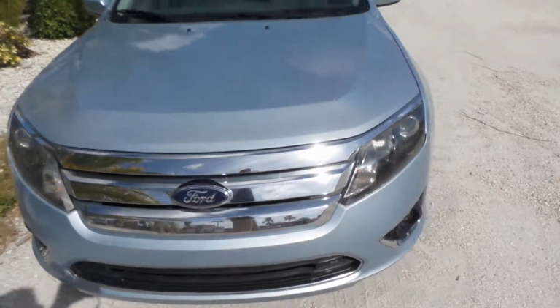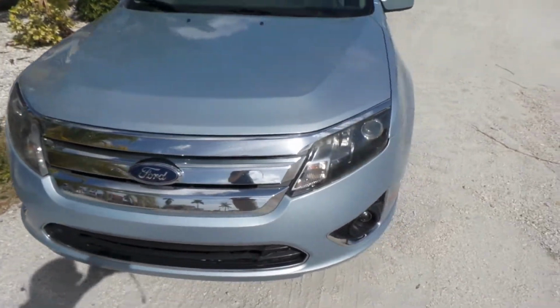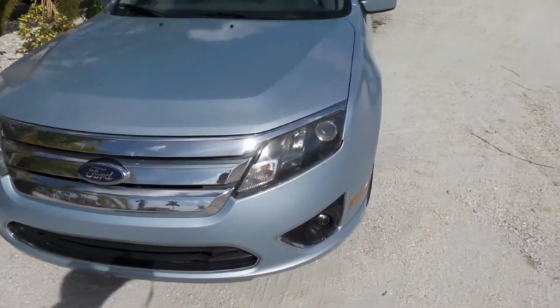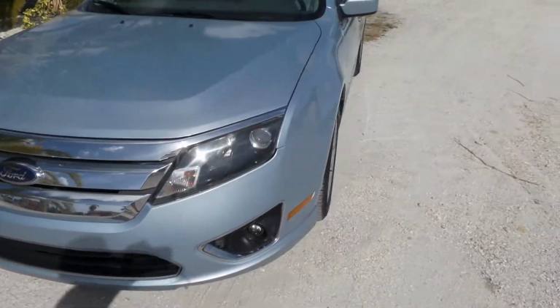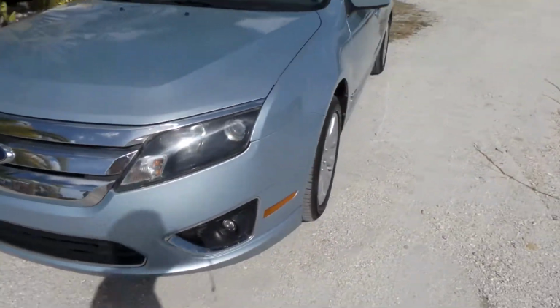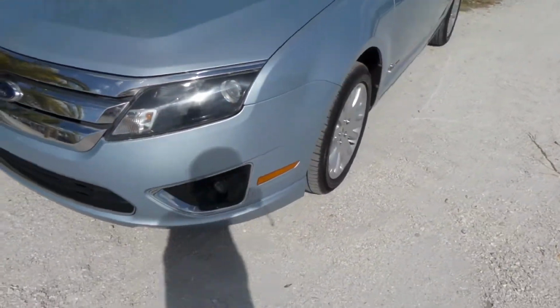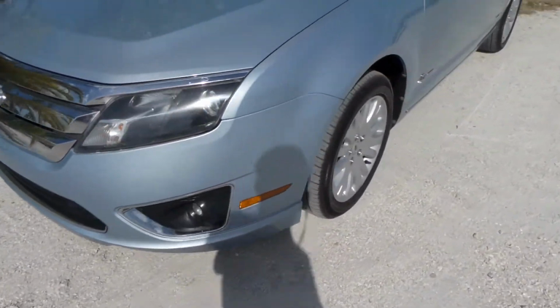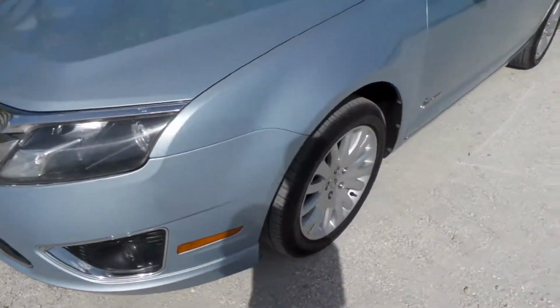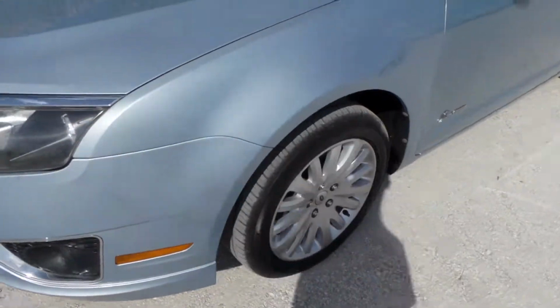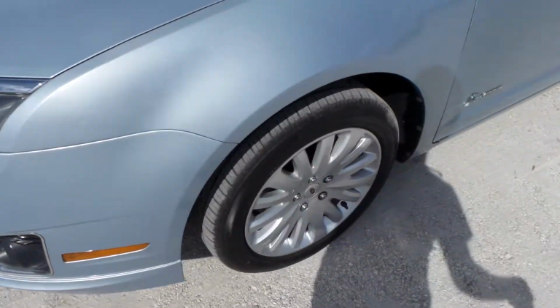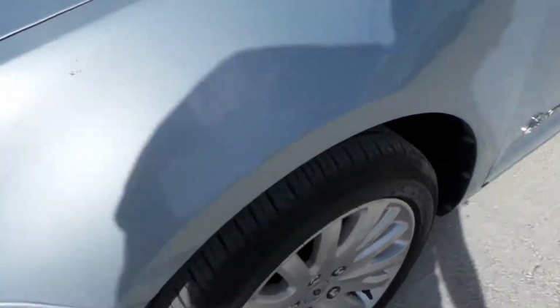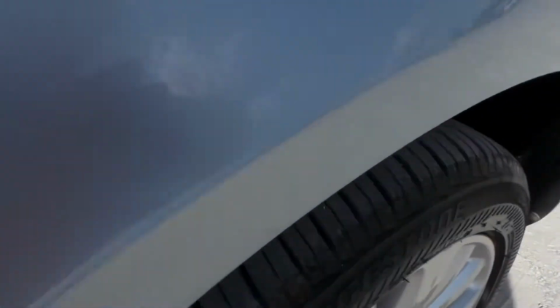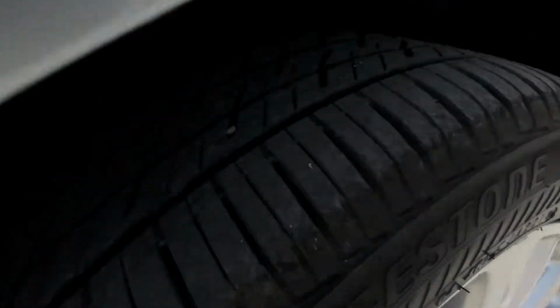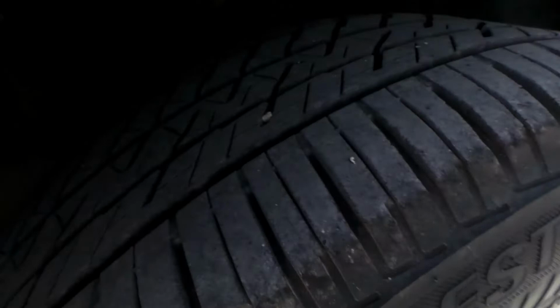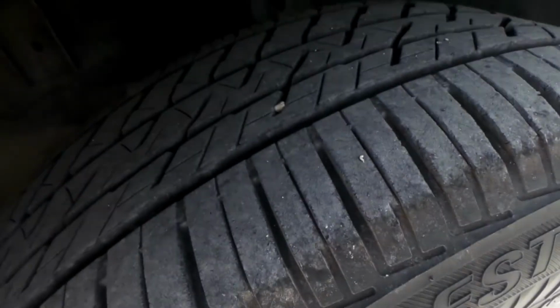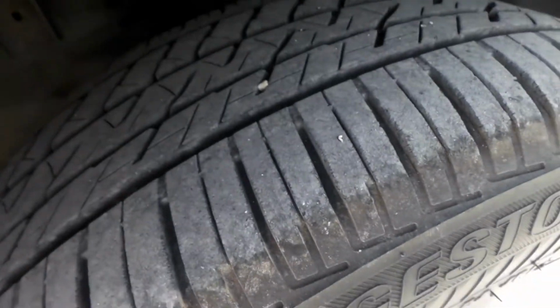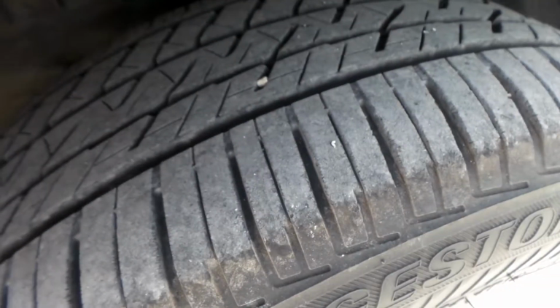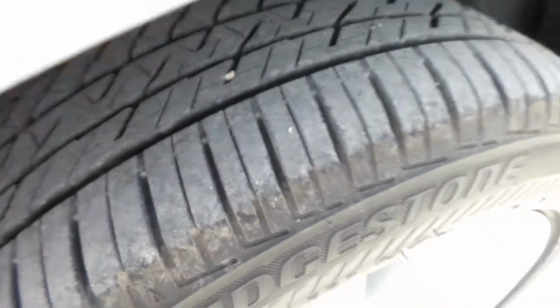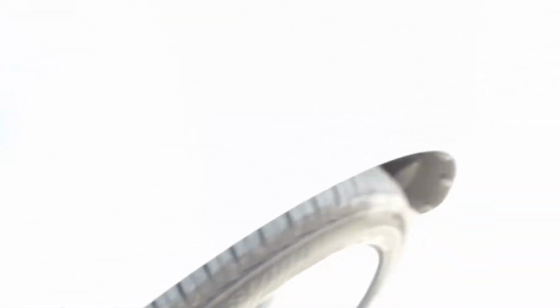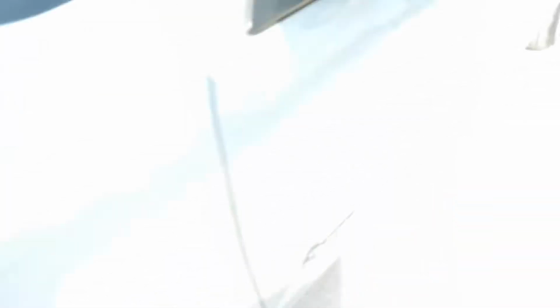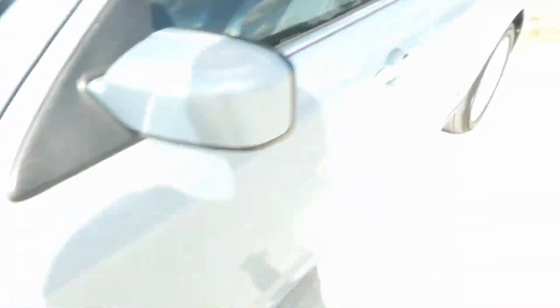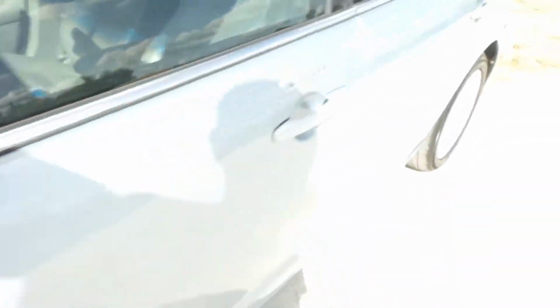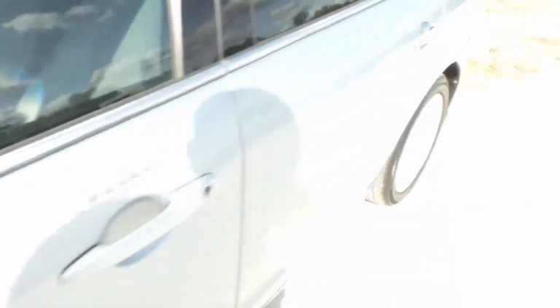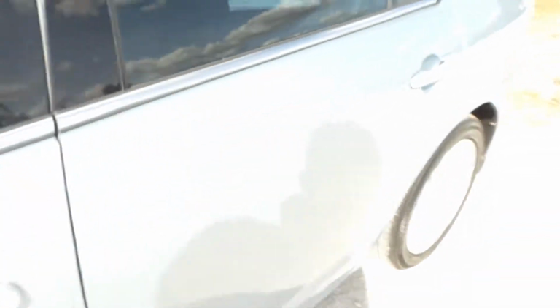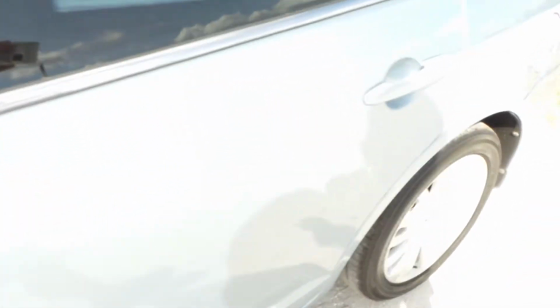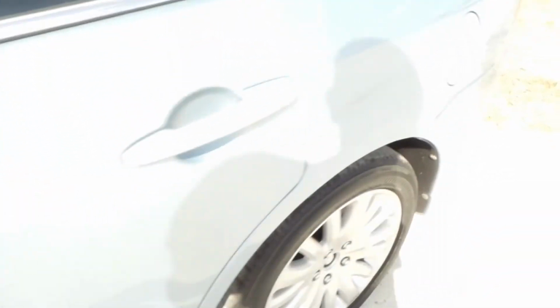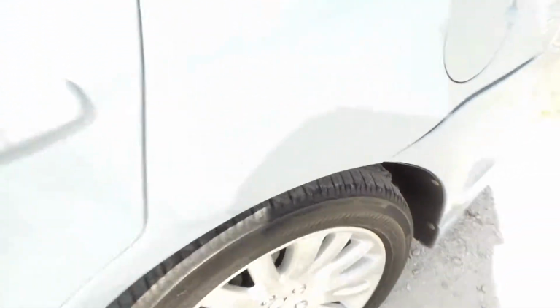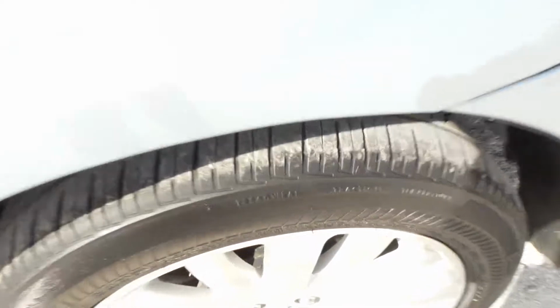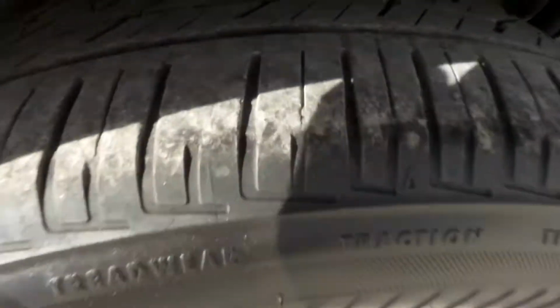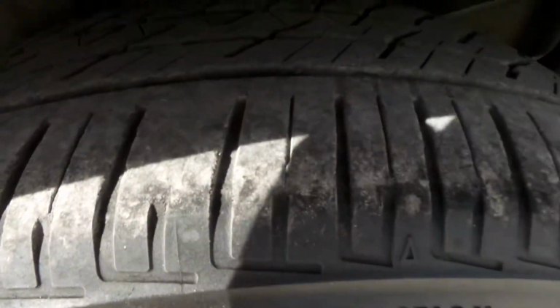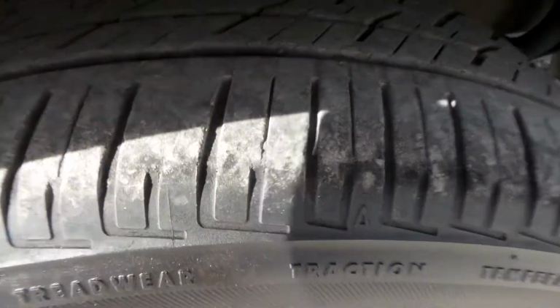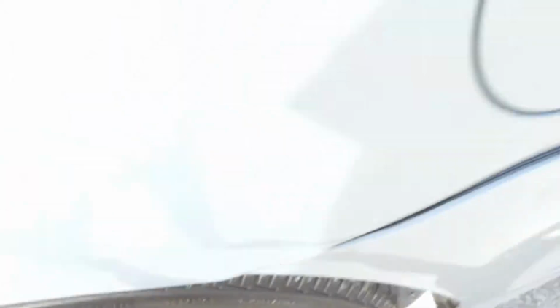Now what I'm going to do is walk around to all four of the tires to show you what kind of condition those are in. They're about 80%, so you don't need any tires for this vehicle at all.